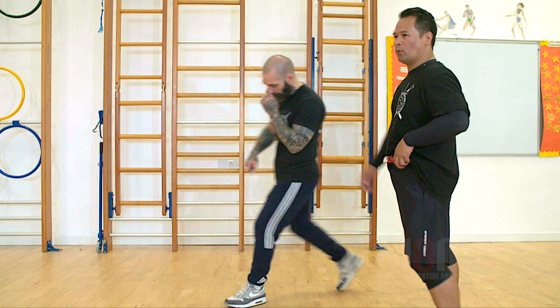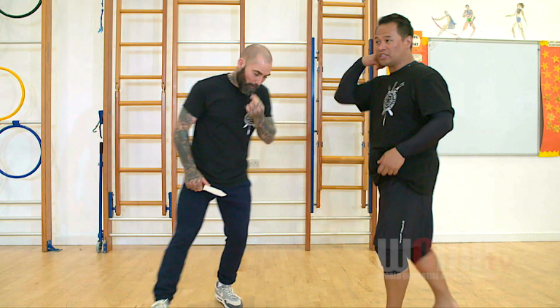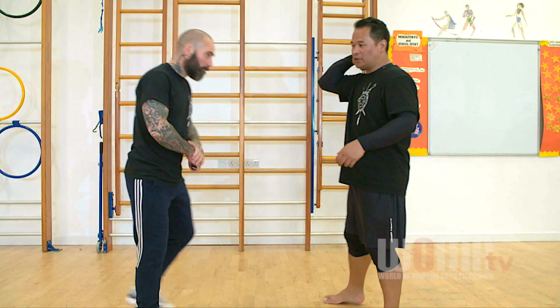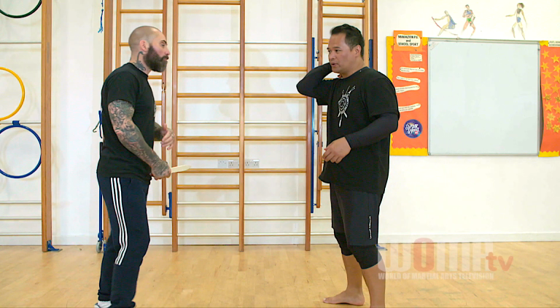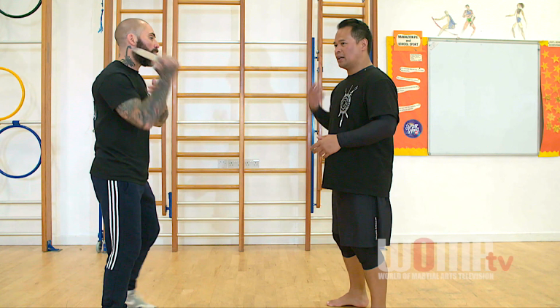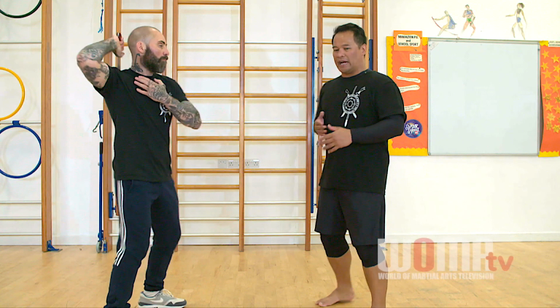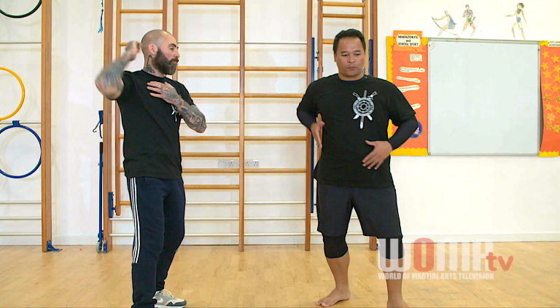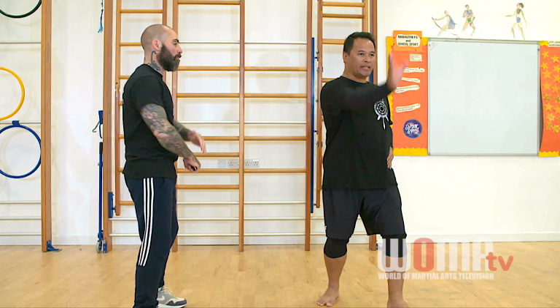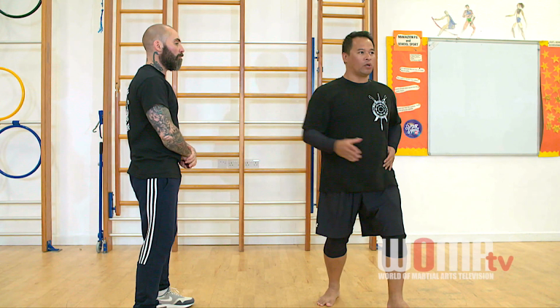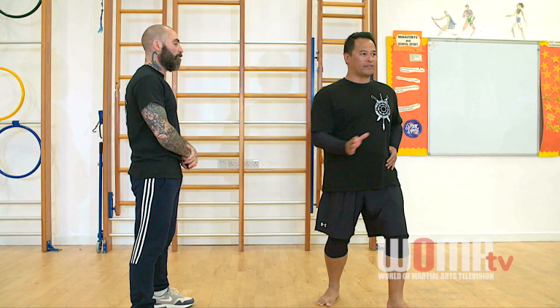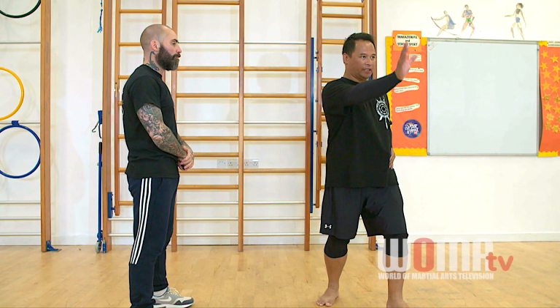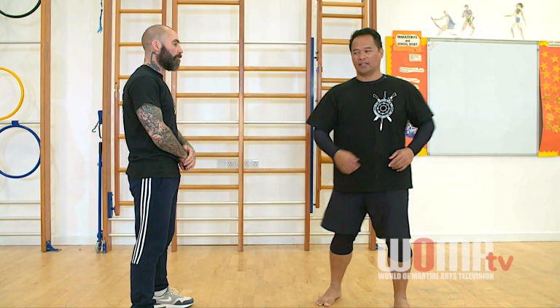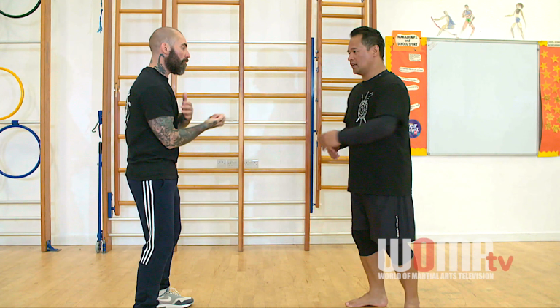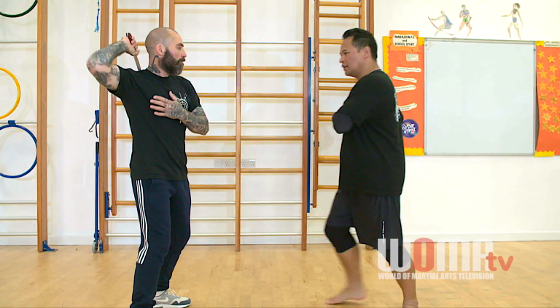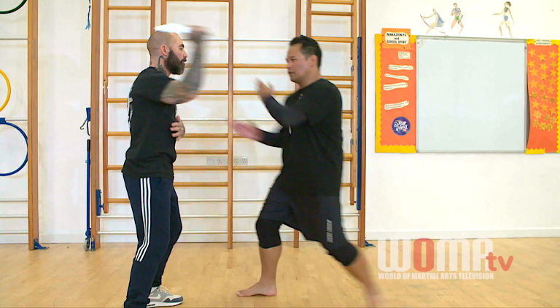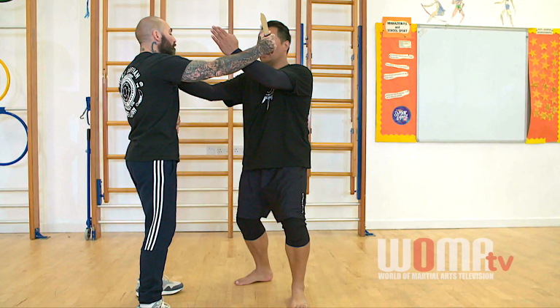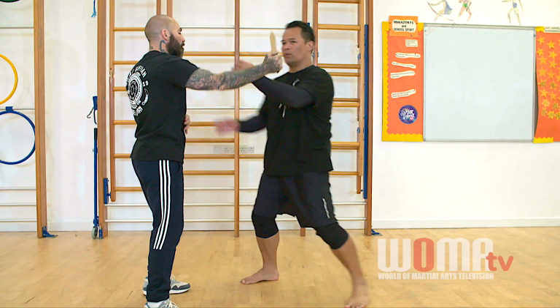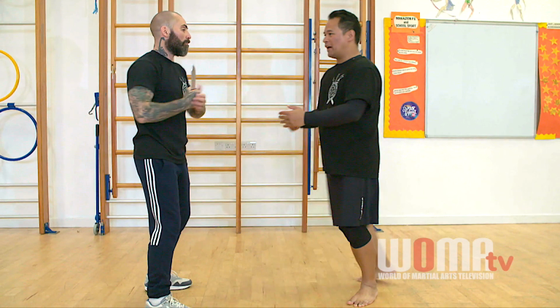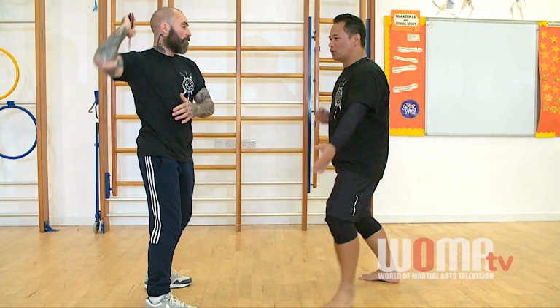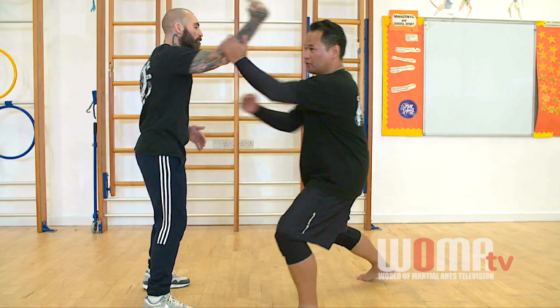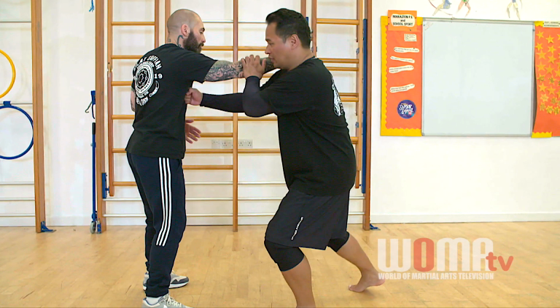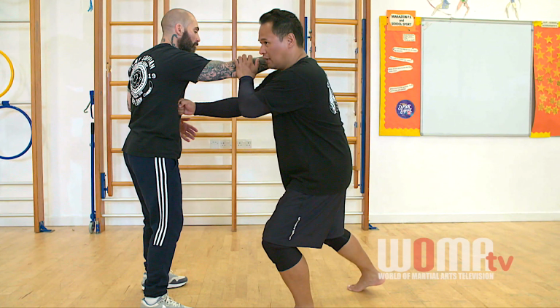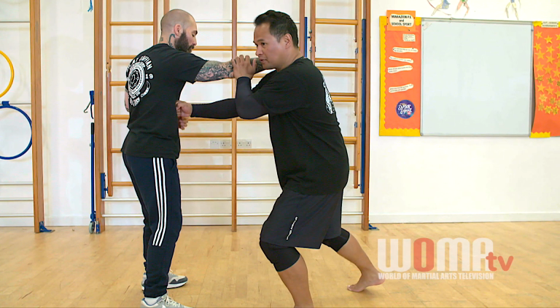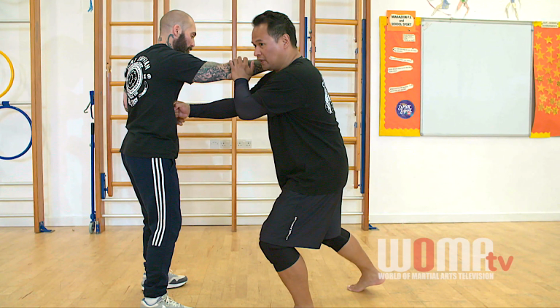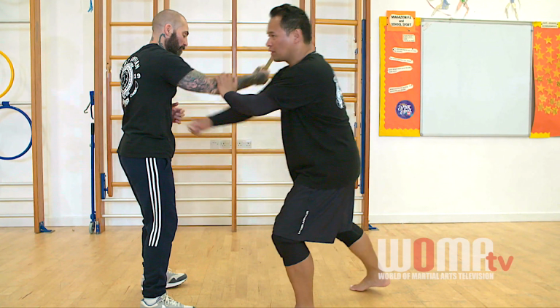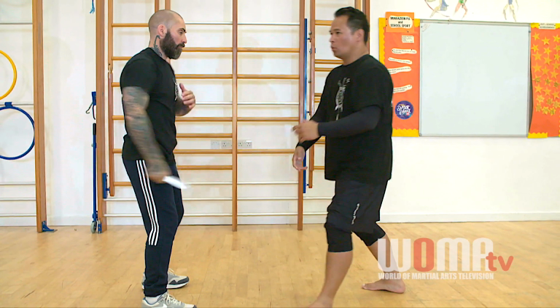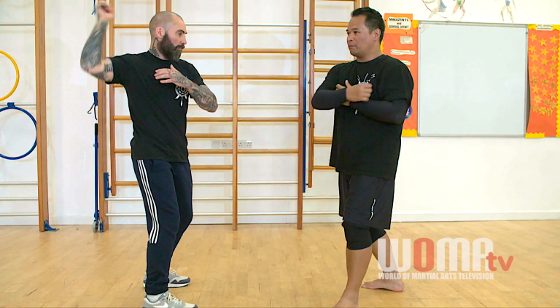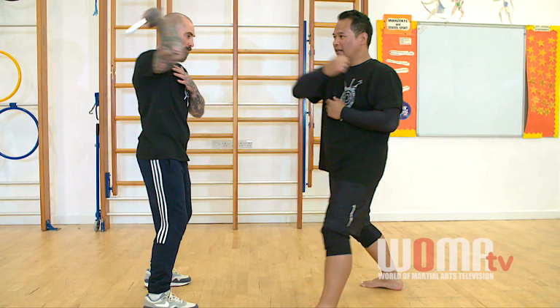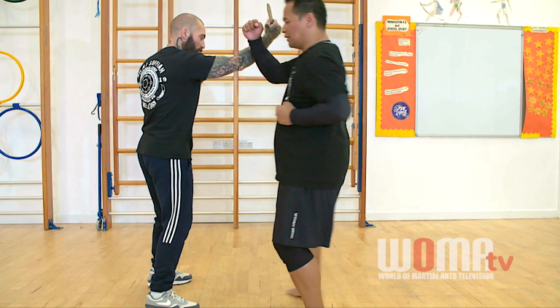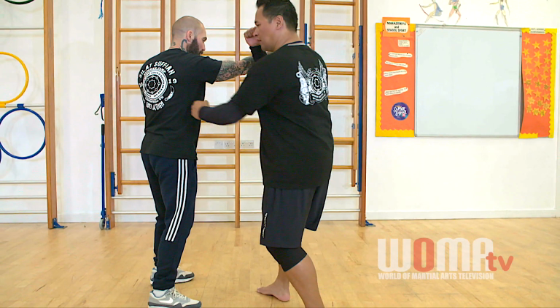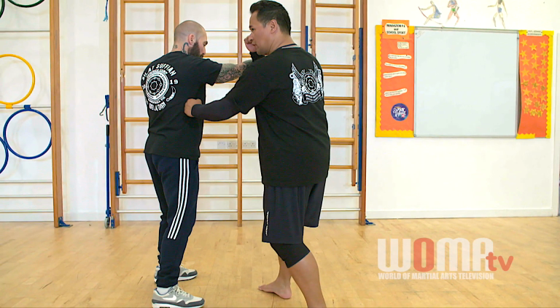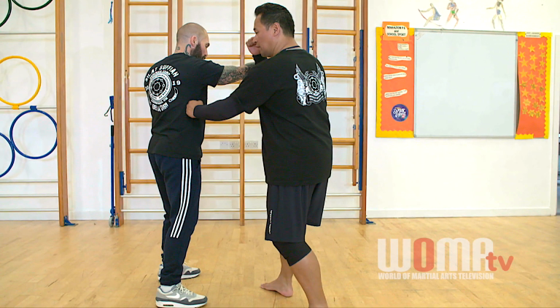When I shield, what I want to do is scoop from underneath and go for his throat. When I pass, I go for his ribs or the liver. When I do the backhand, I go for the floating ribs.